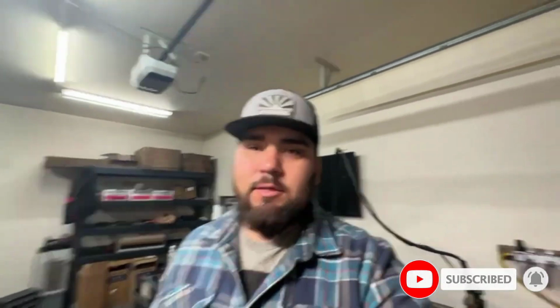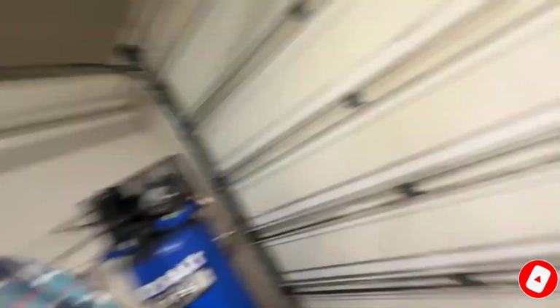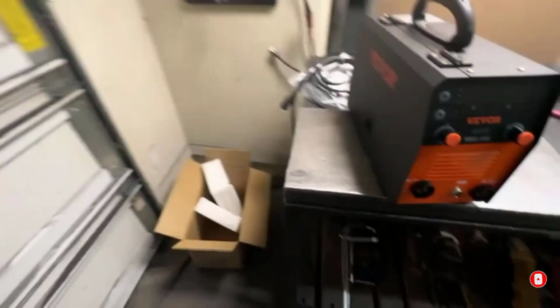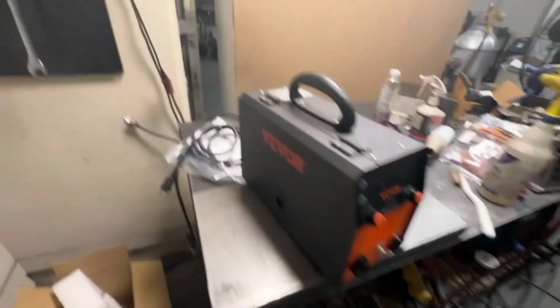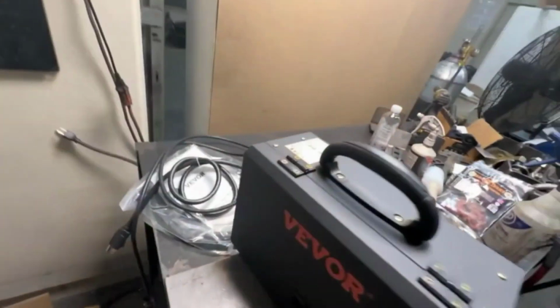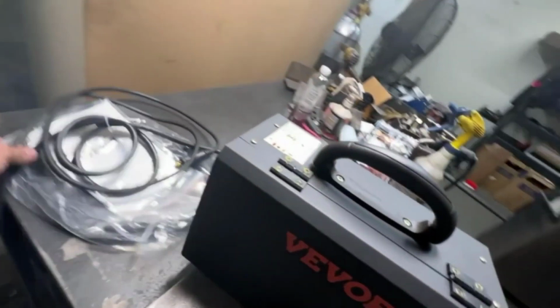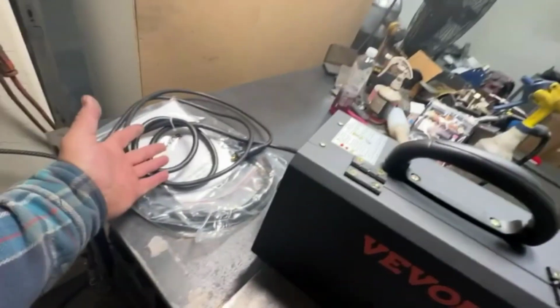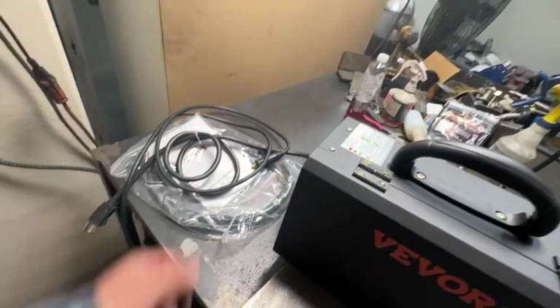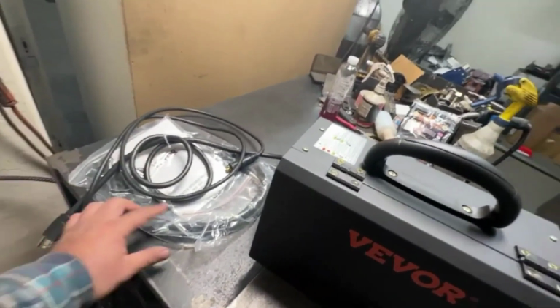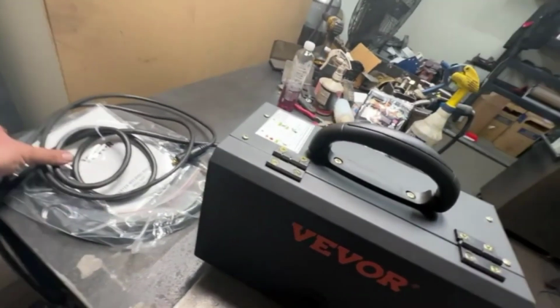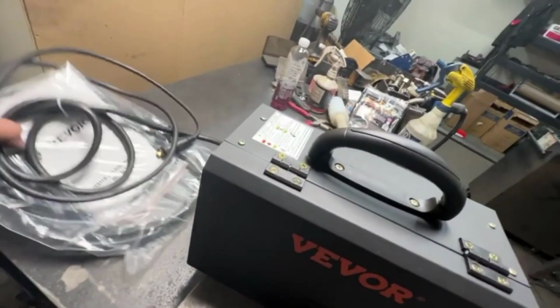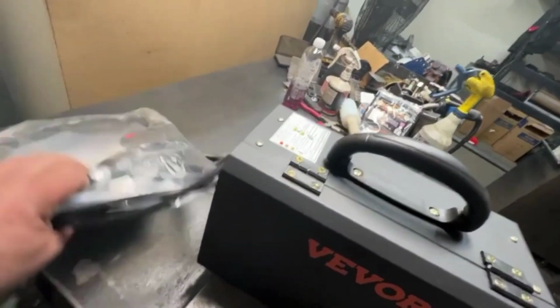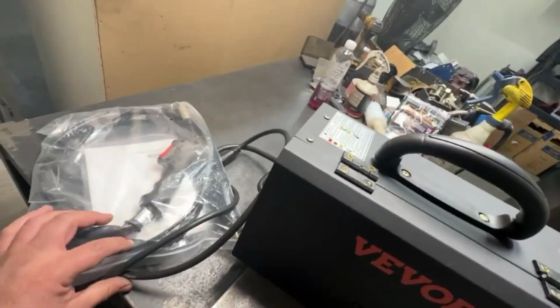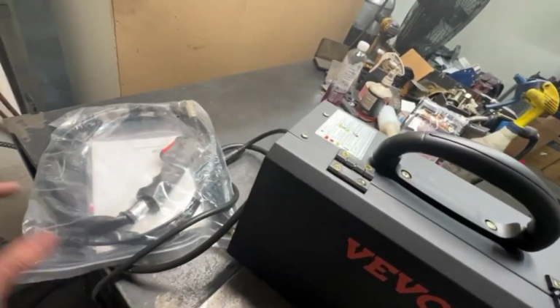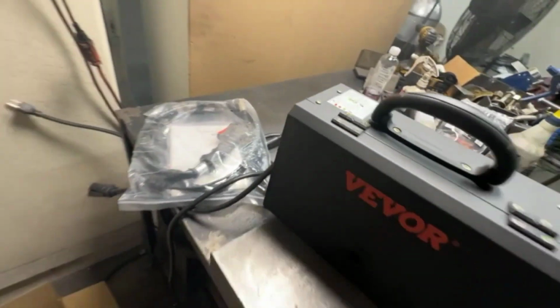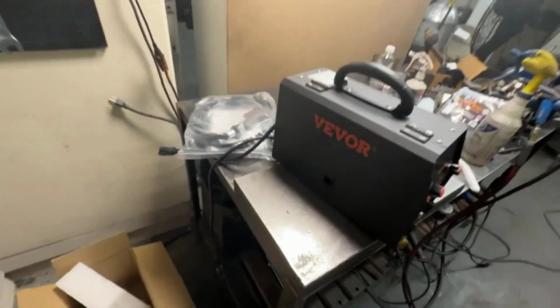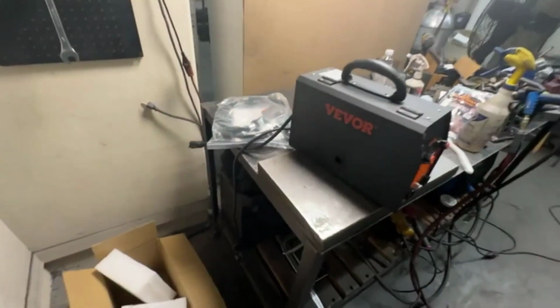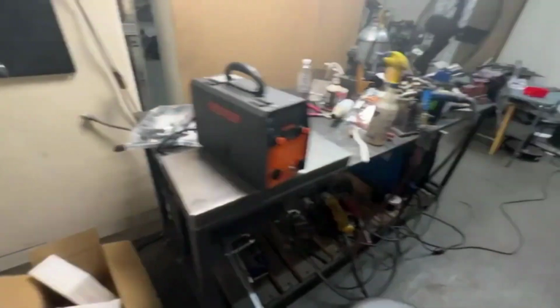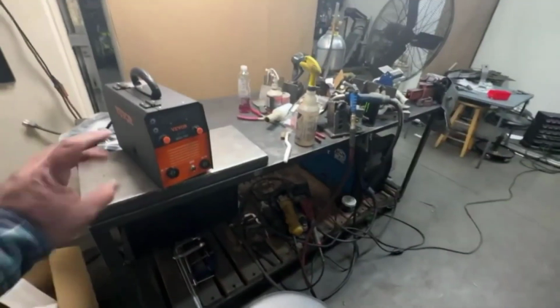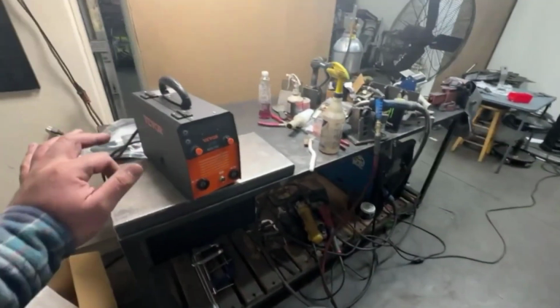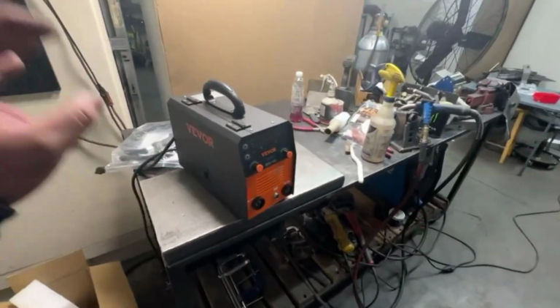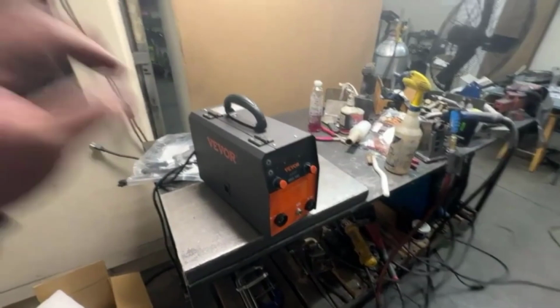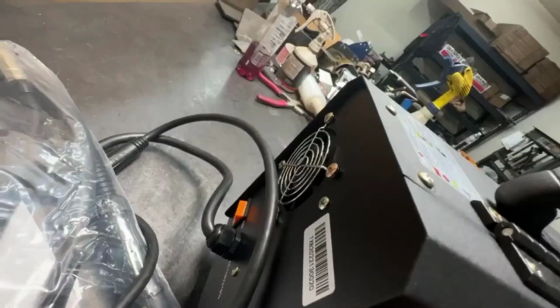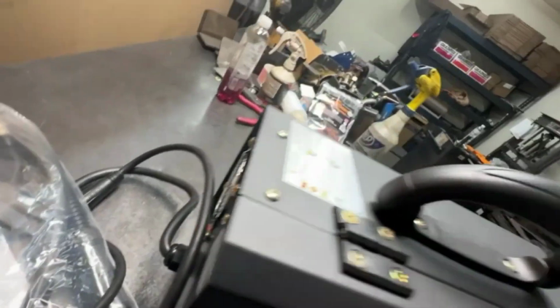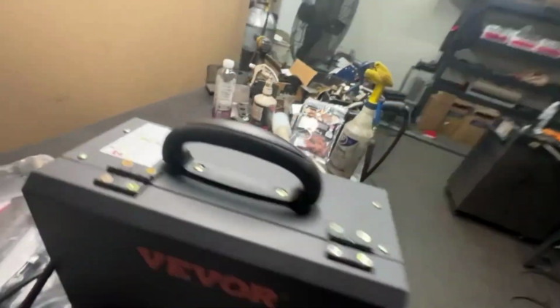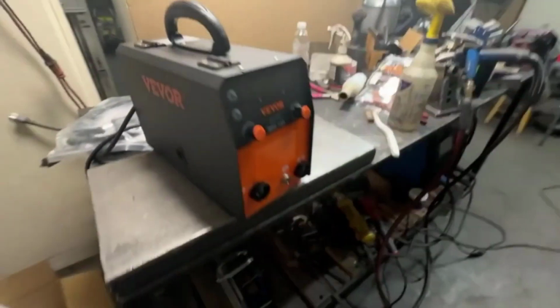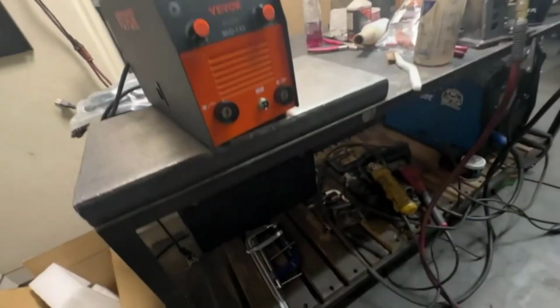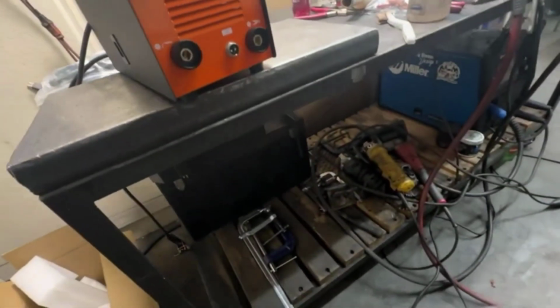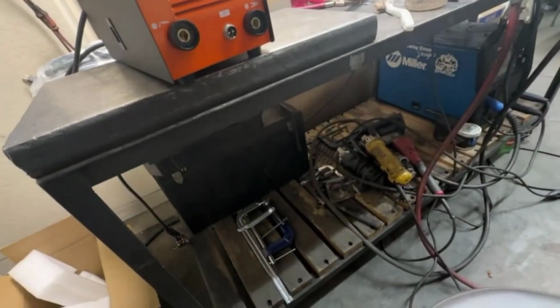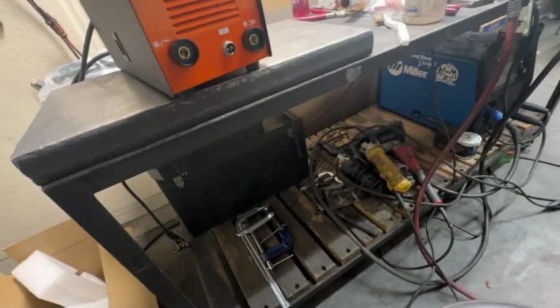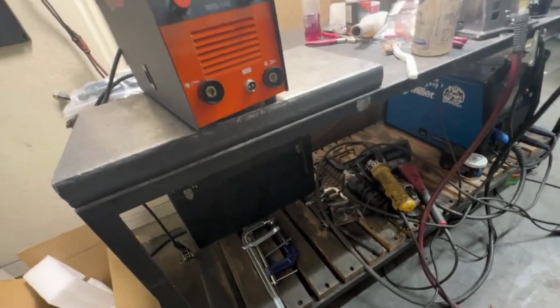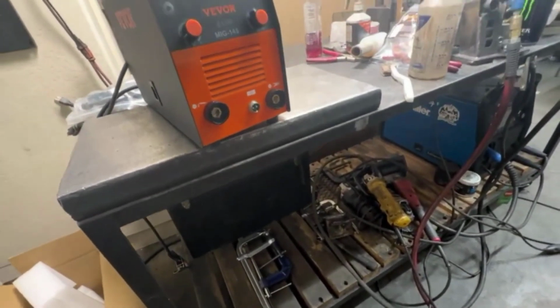The wire feed speed is adjustable, allowing for precise welding and good weld quality. Its adjustable welding voltage also ensures that the weld is strong and consistent. The machine also has an overload protection system to help prevent any accidents.